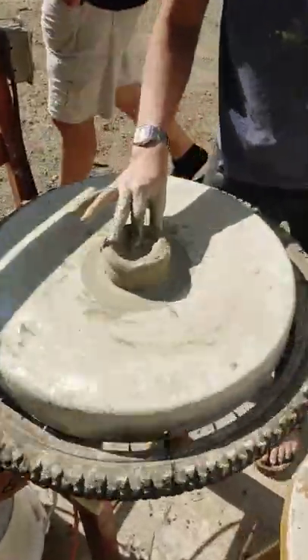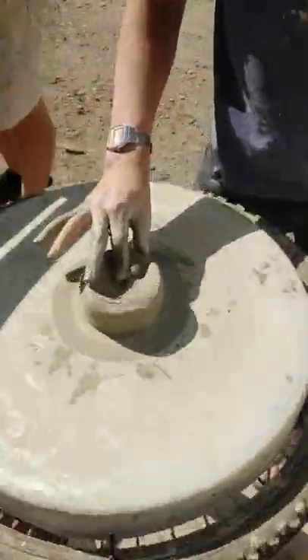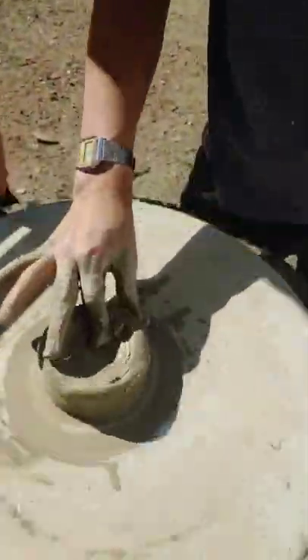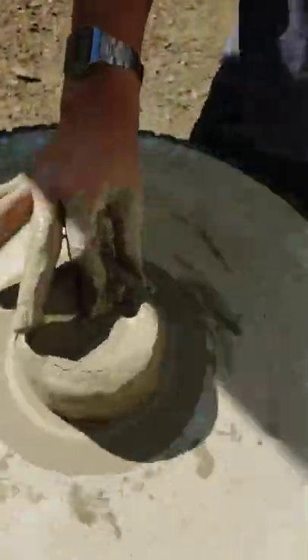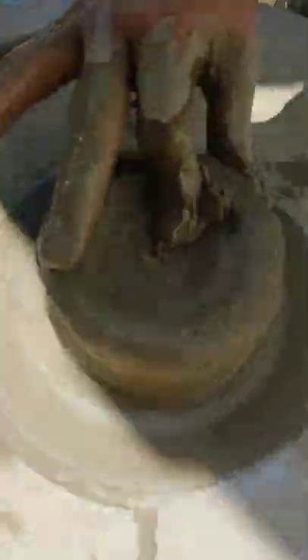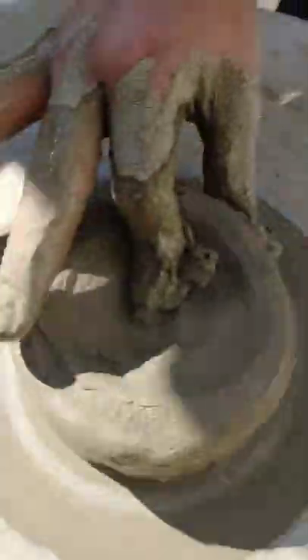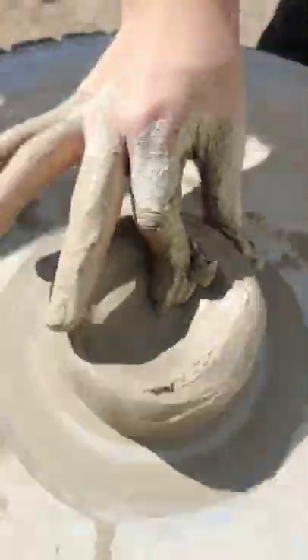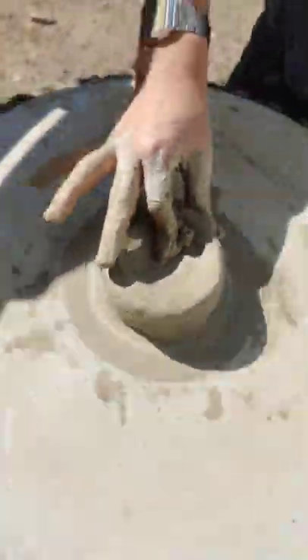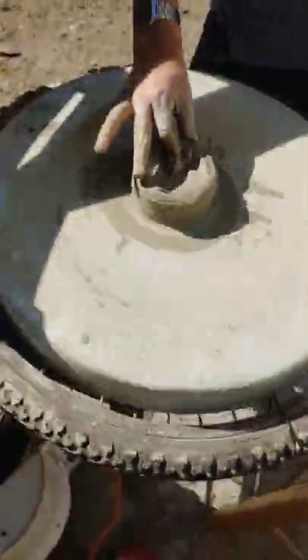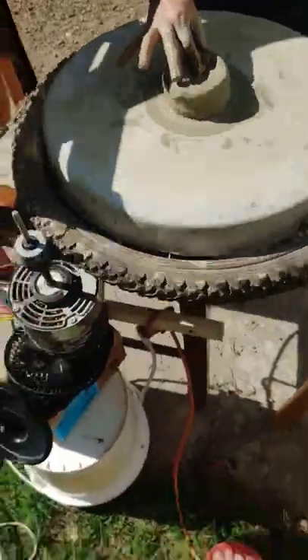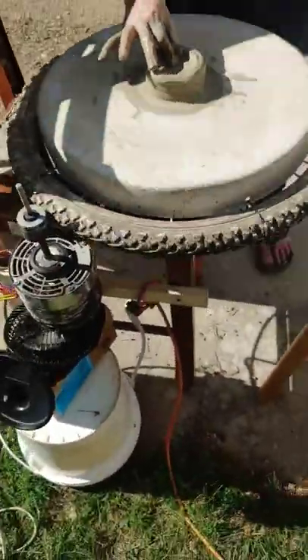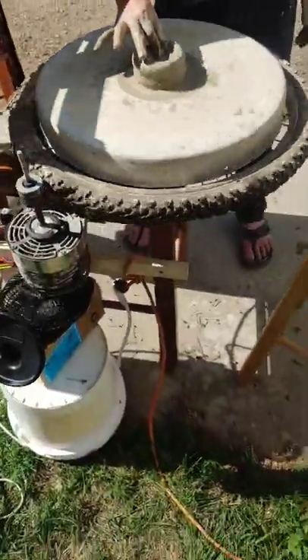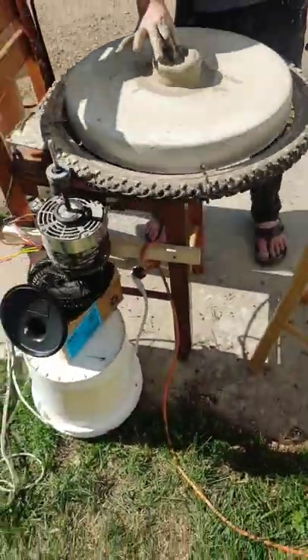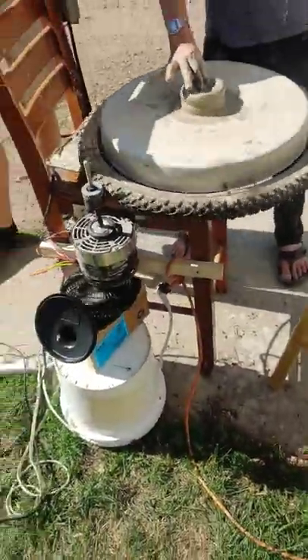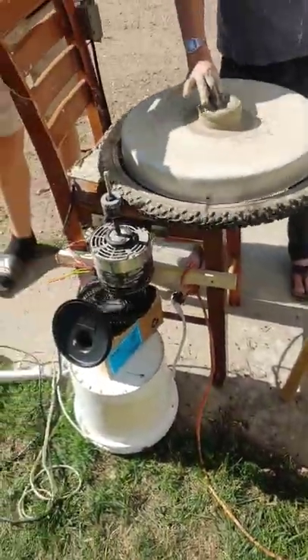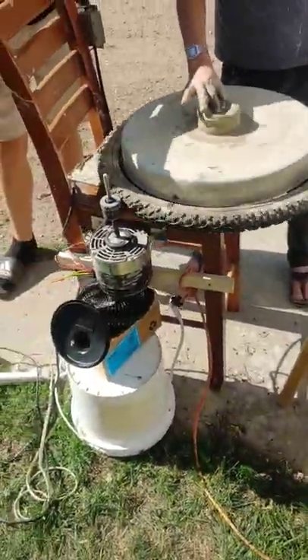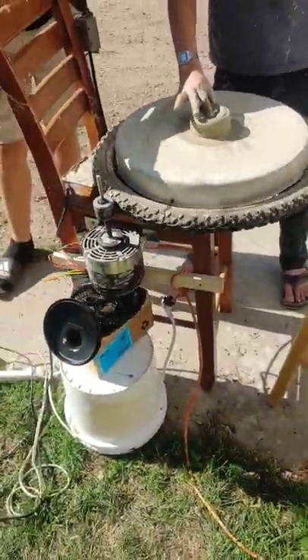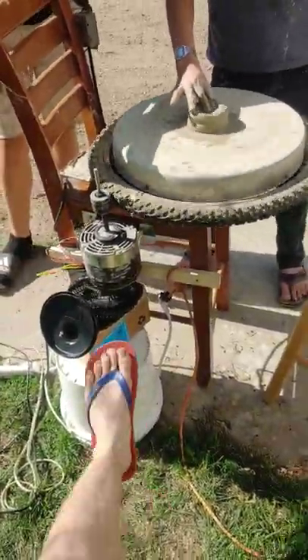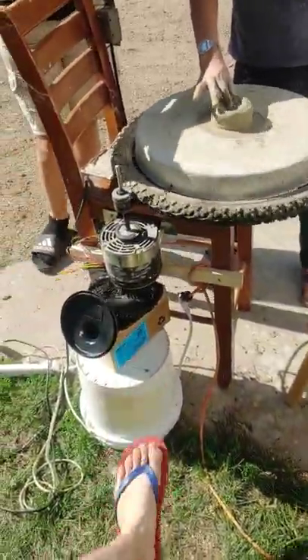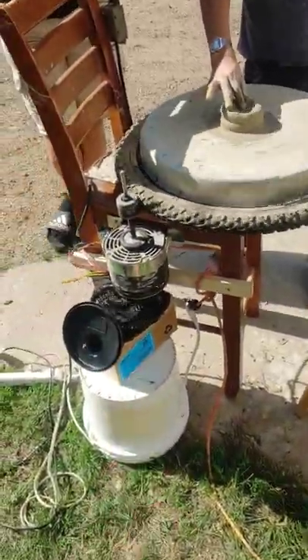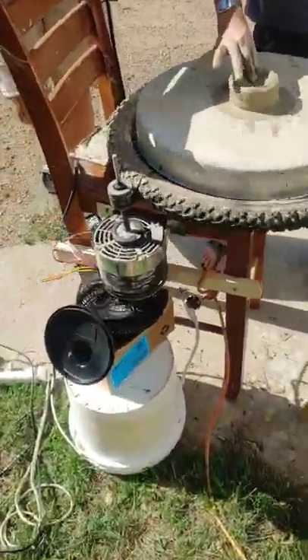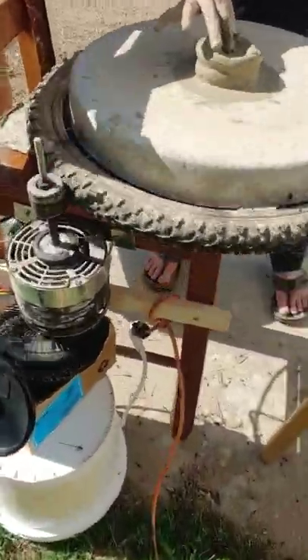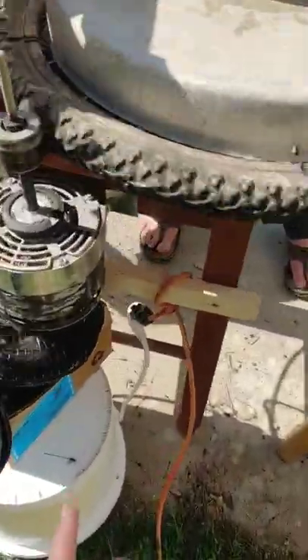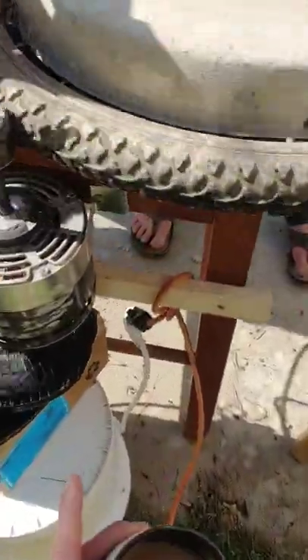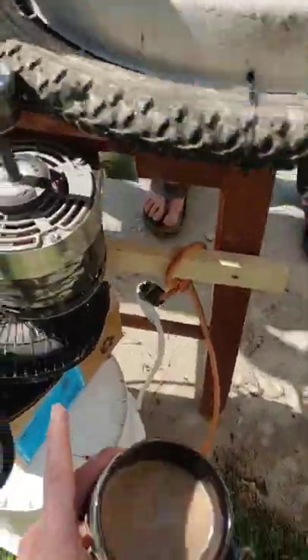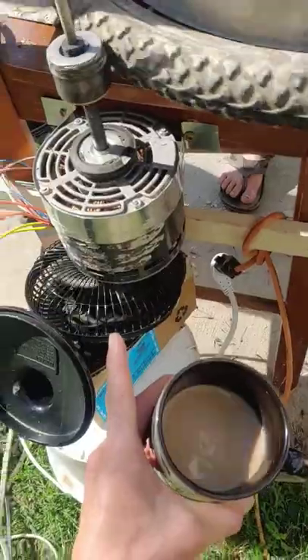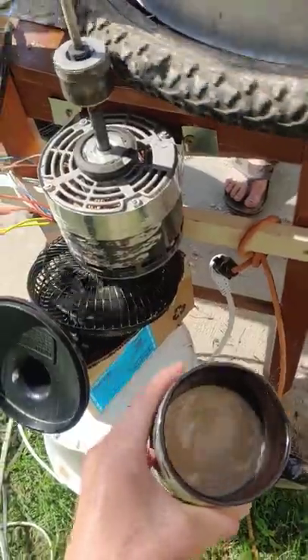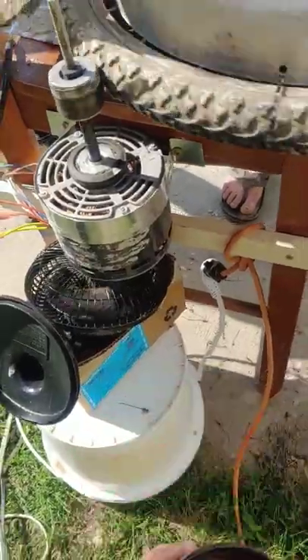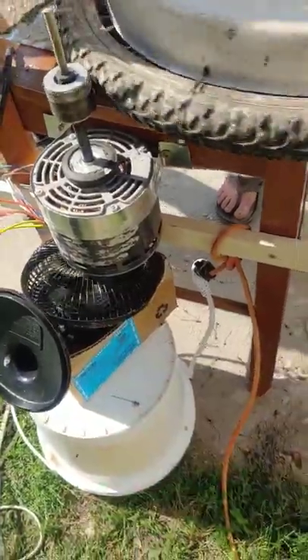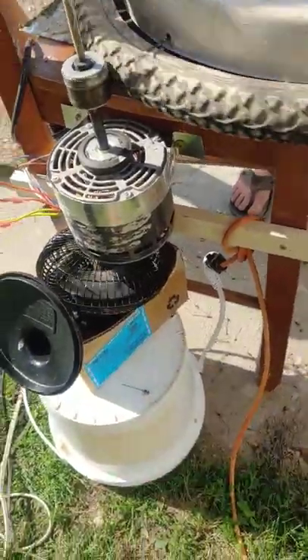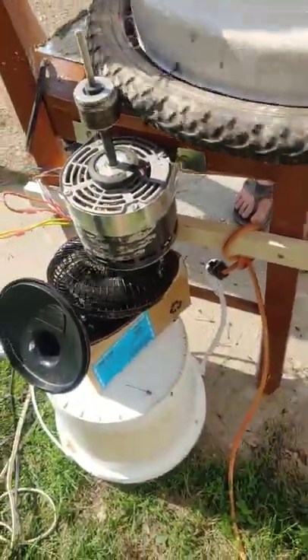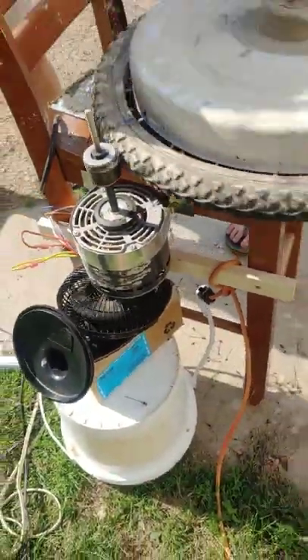Johan is making some kind of pot right now. Definitely works pretty well. This is an air-over motor, so we're cooling it with a separate fan. That's why there's that fan there.